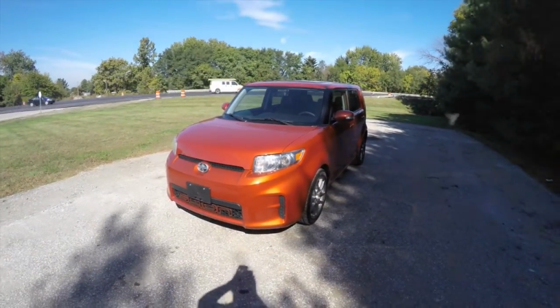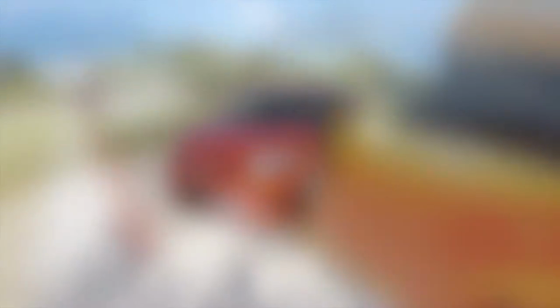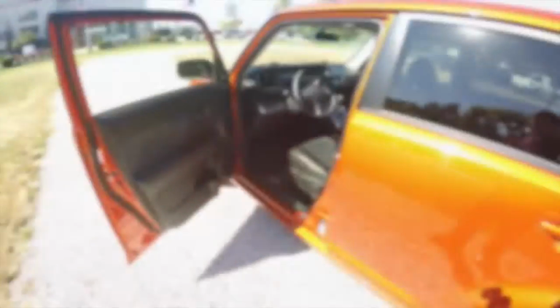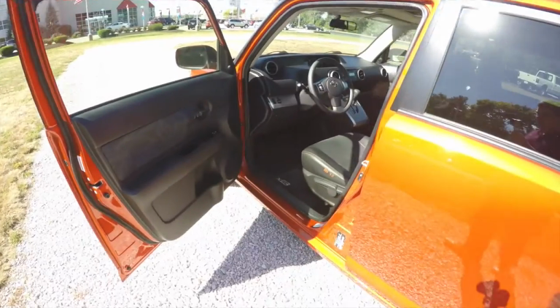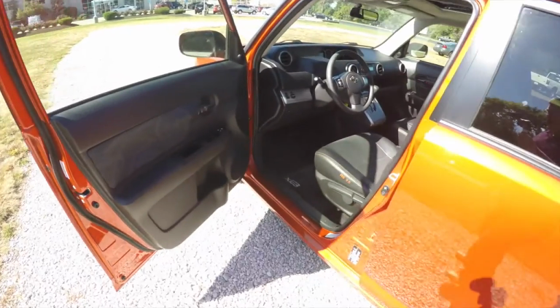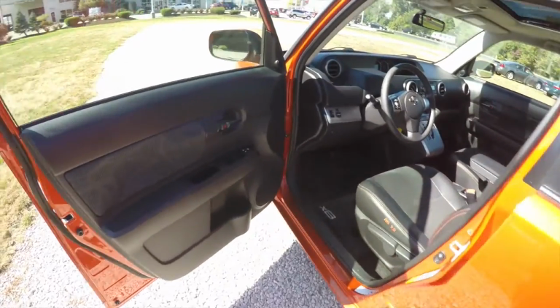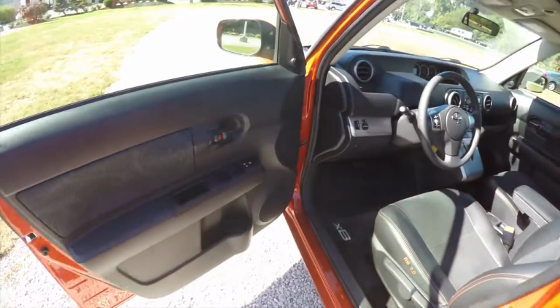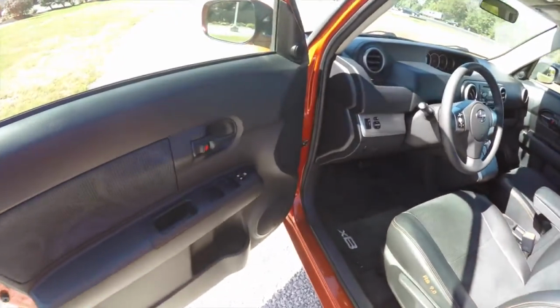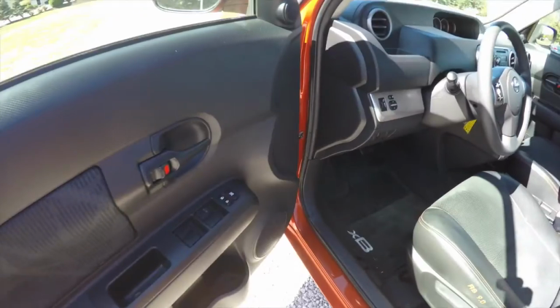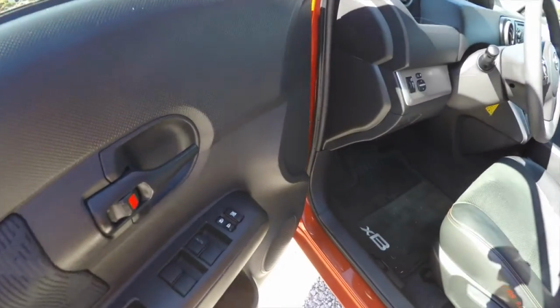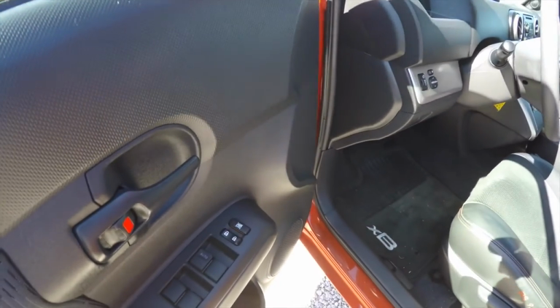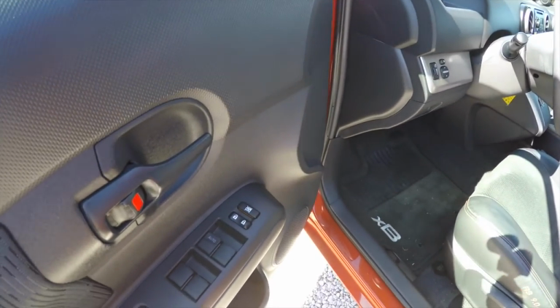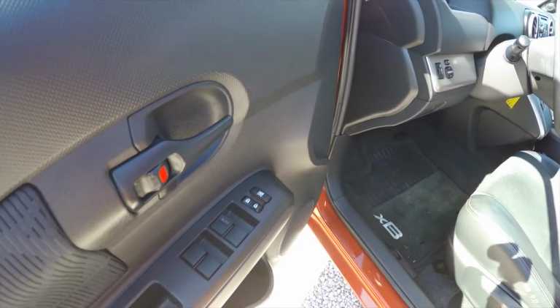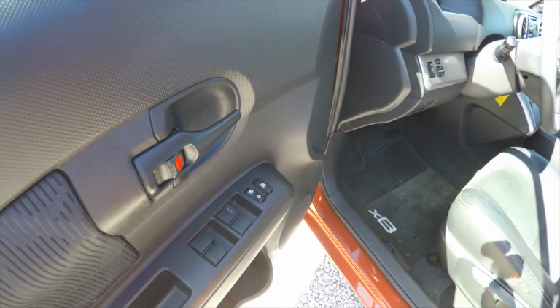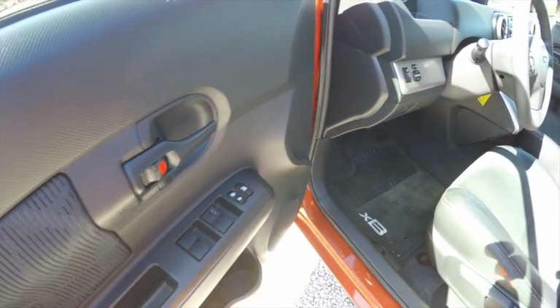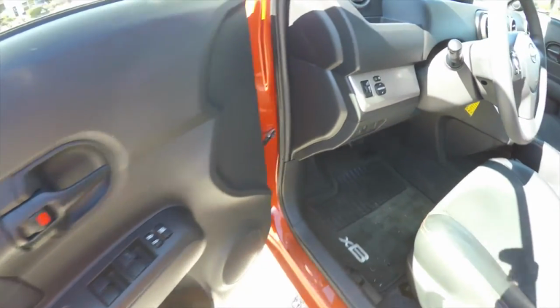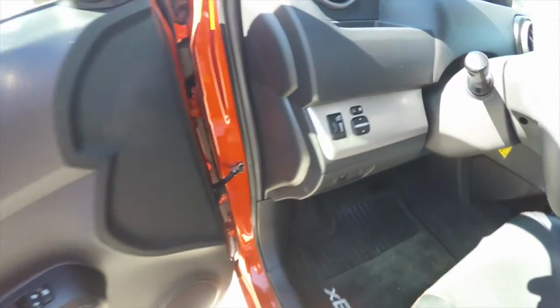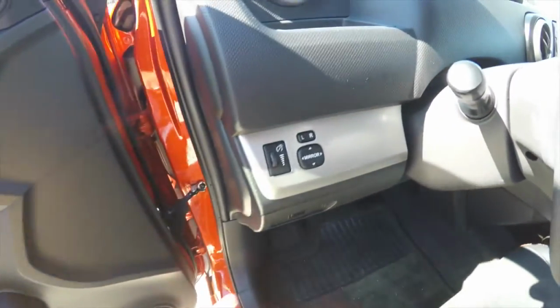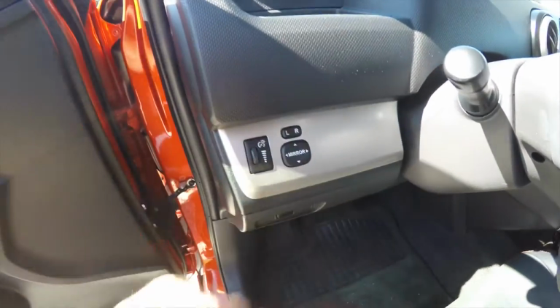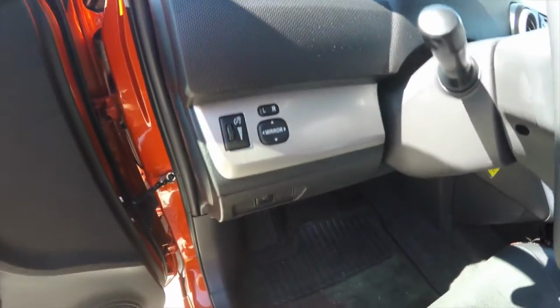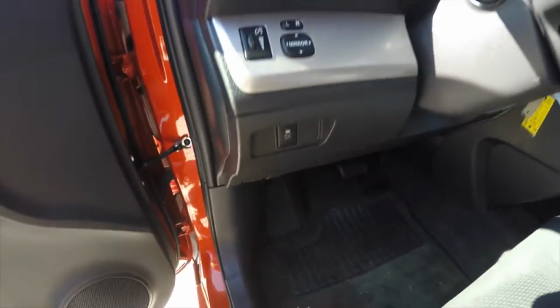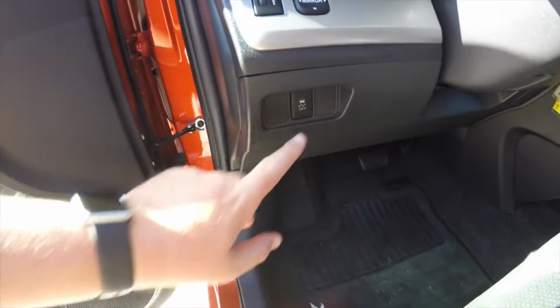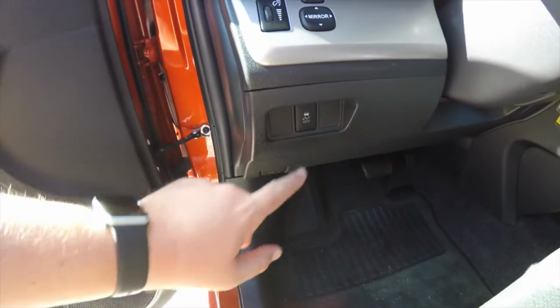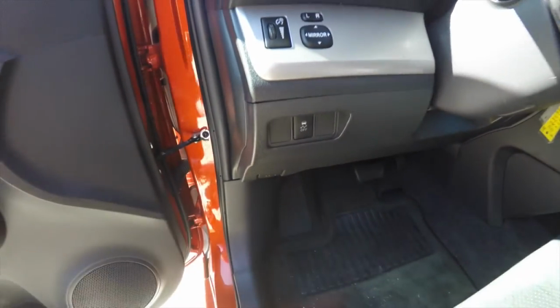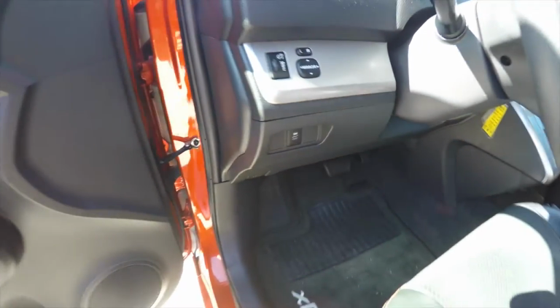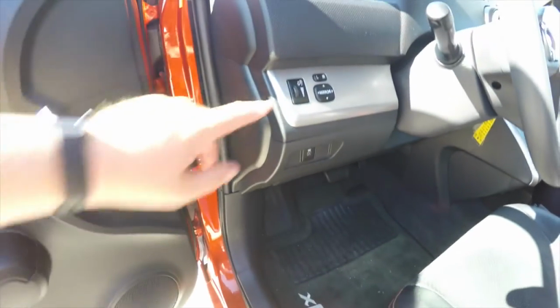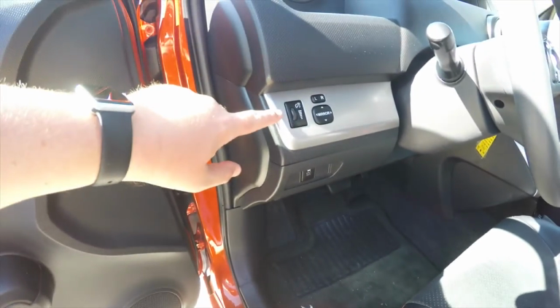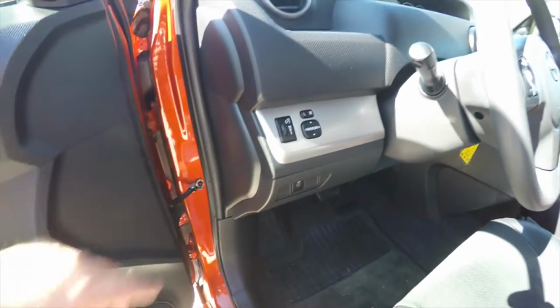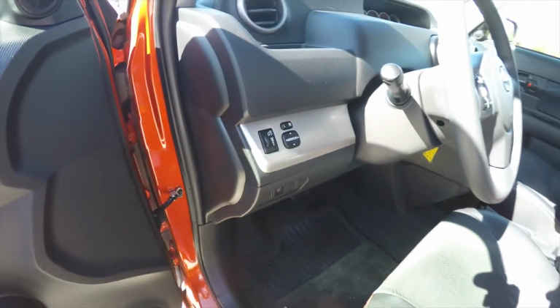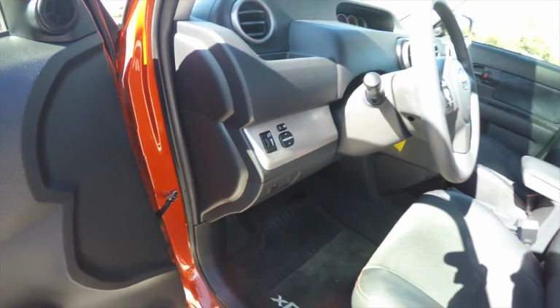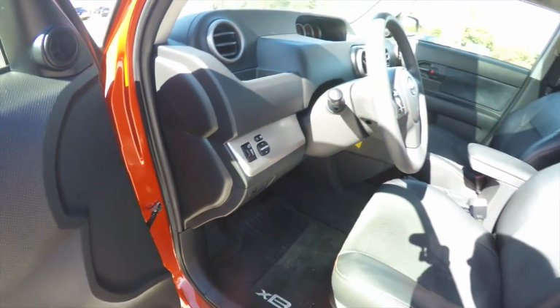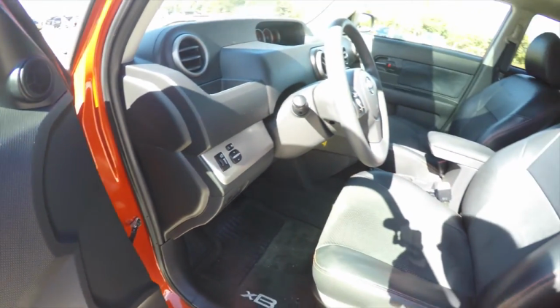Let's take a look at the interior. Power mirrors, power windows, and power door locks, with power mirror switches on the dashboard. Plus air stability control, panel dim, and a tilt steering wheel.